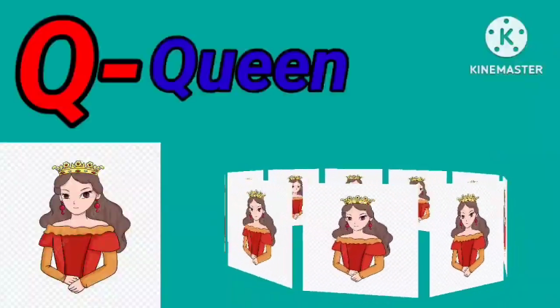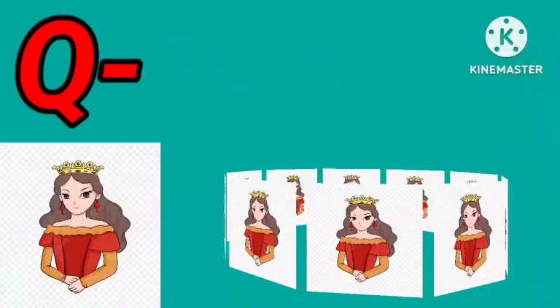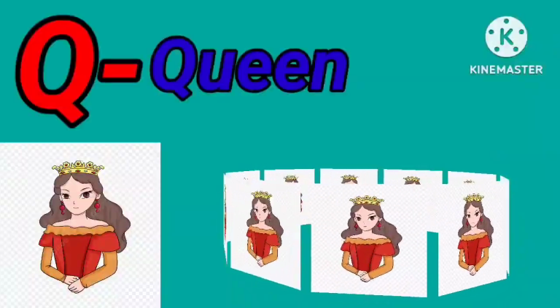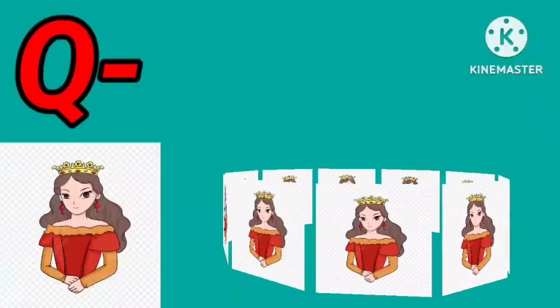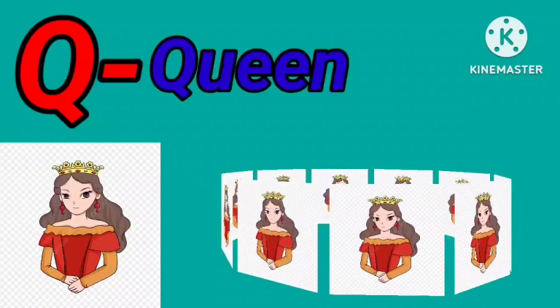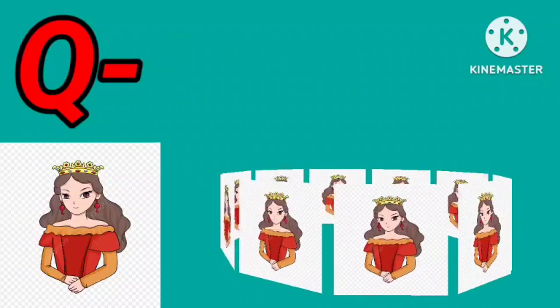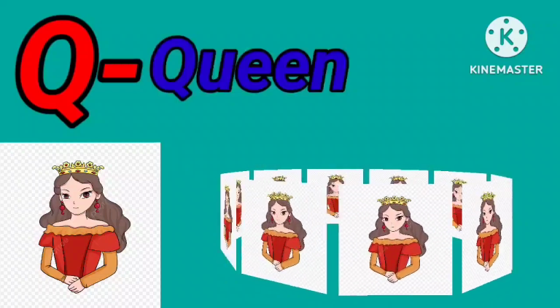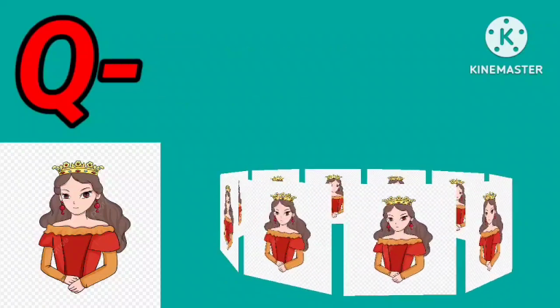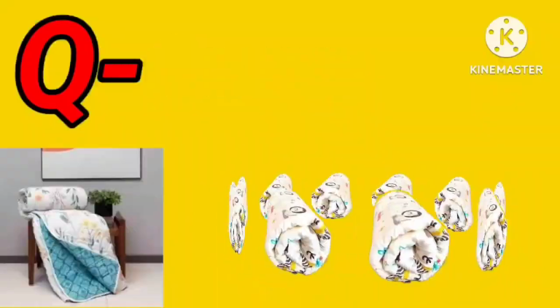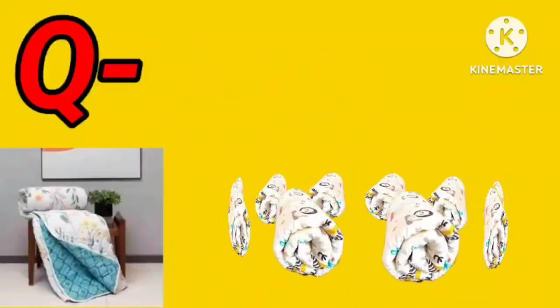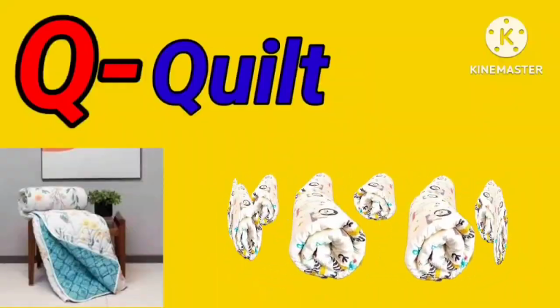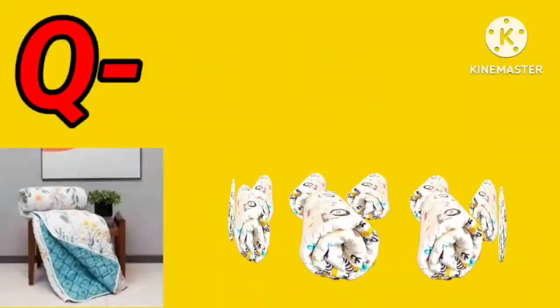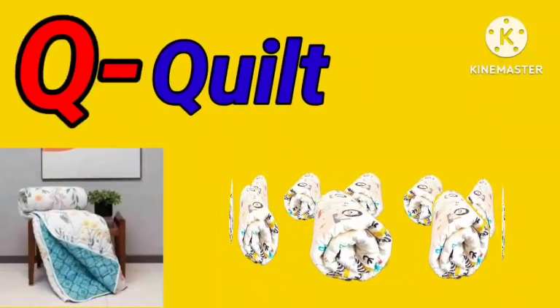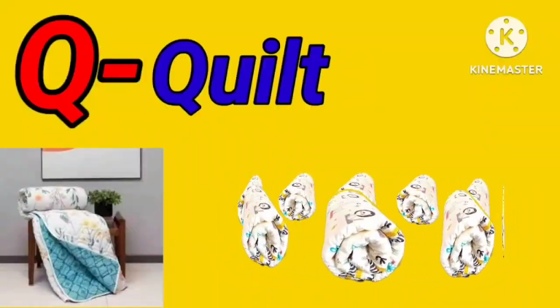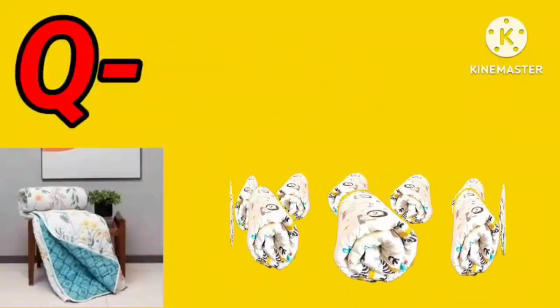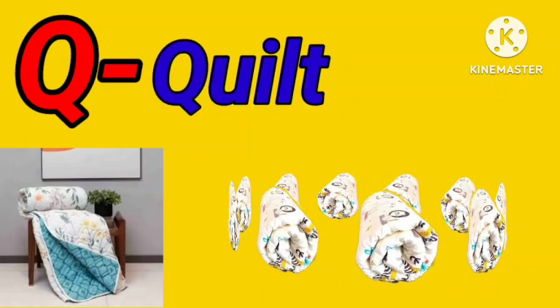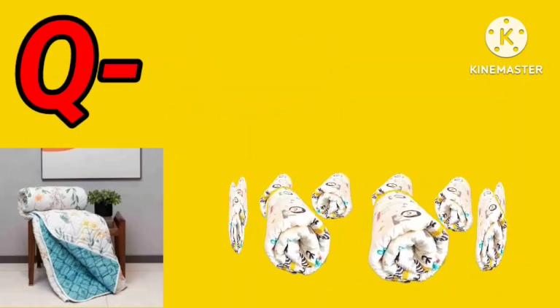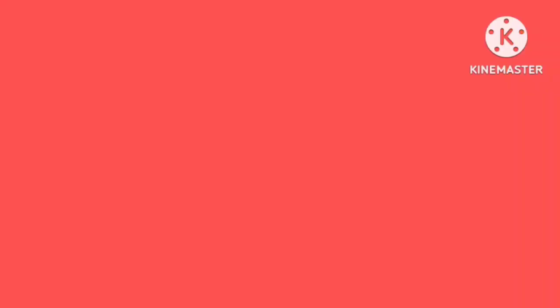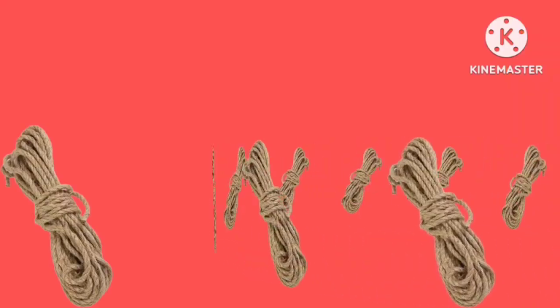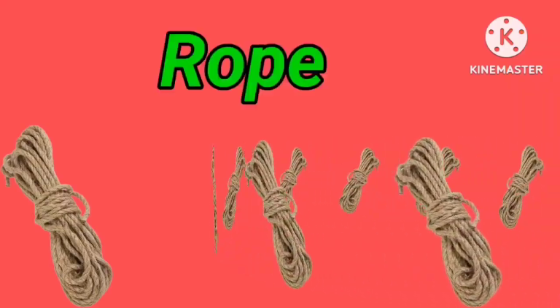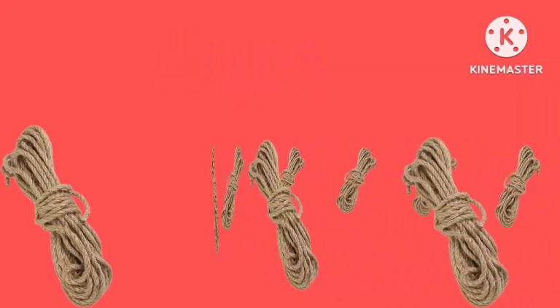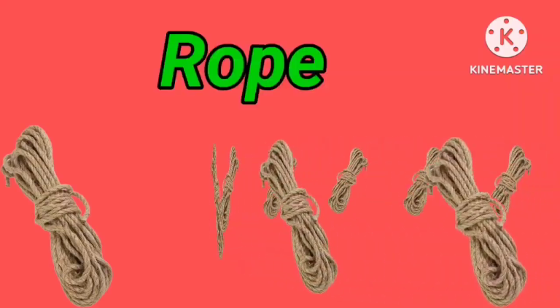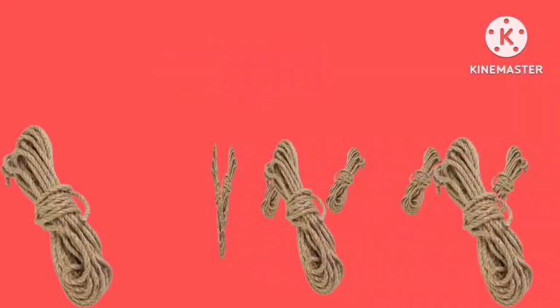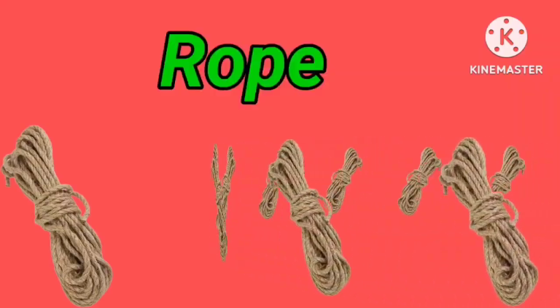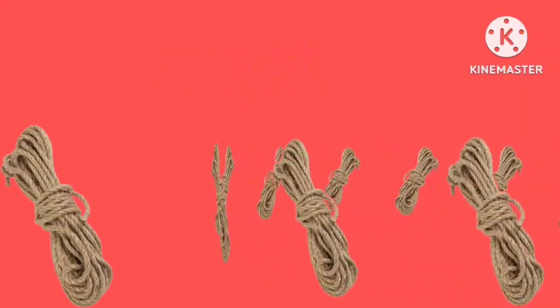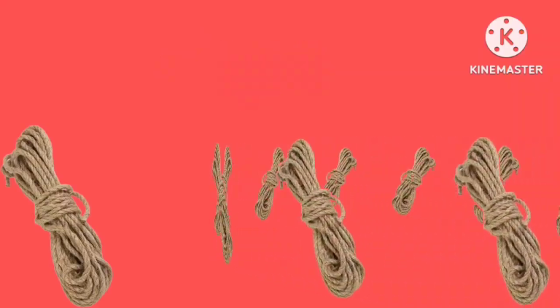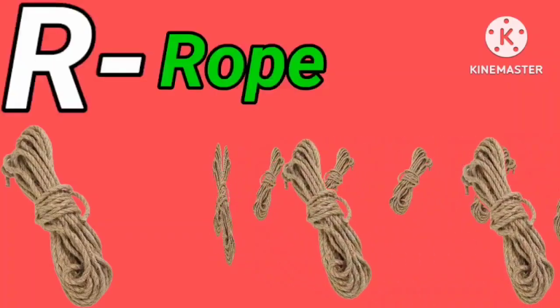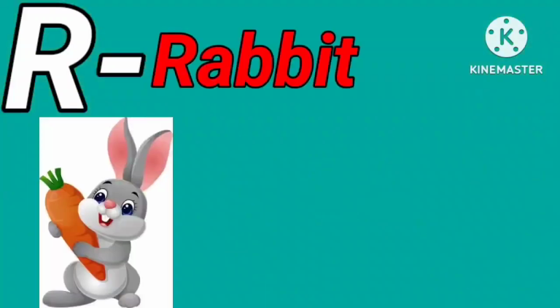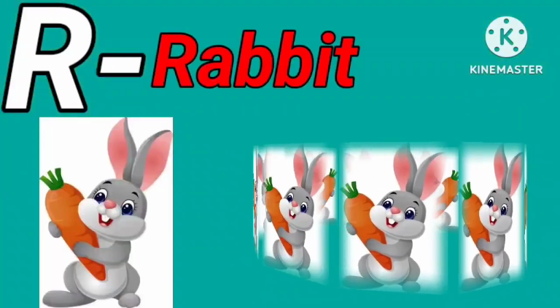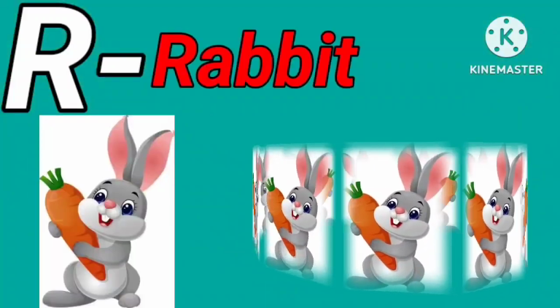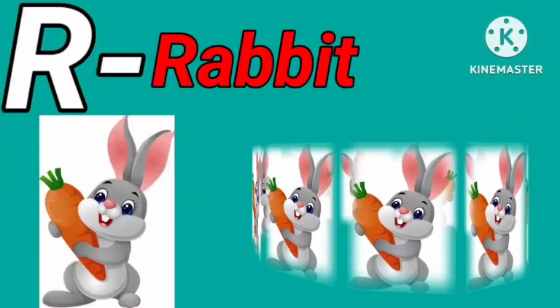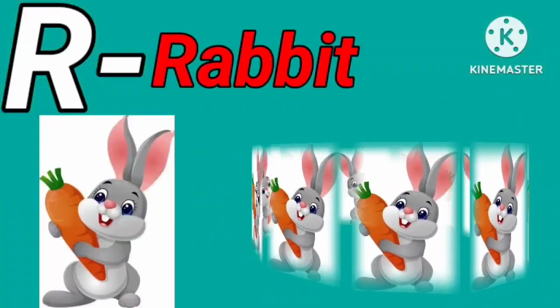Q for queen. Q for quilt. R for rope. R for rabbit.